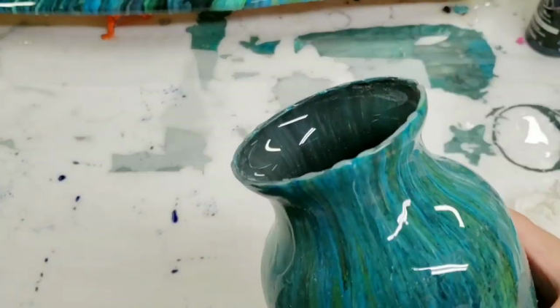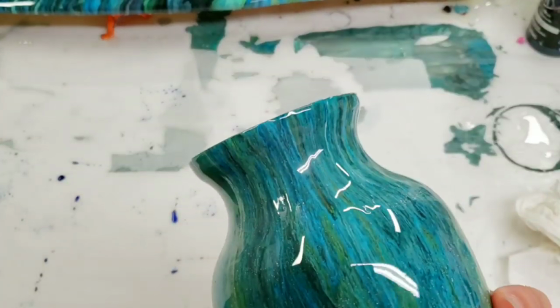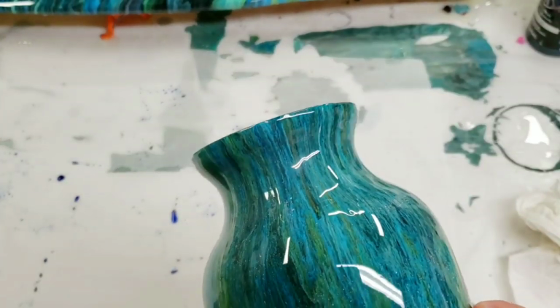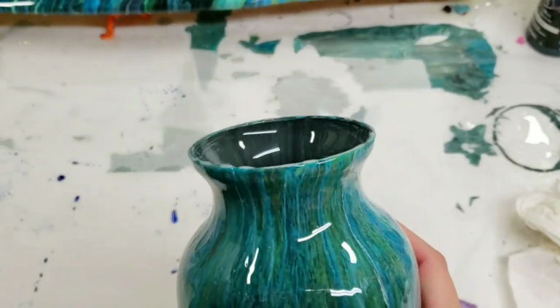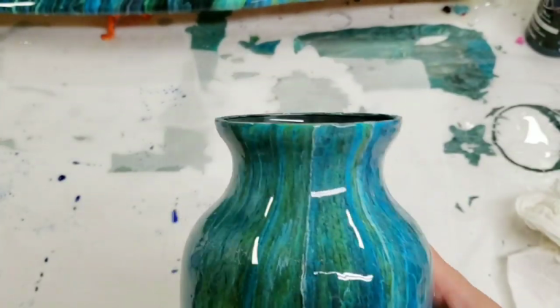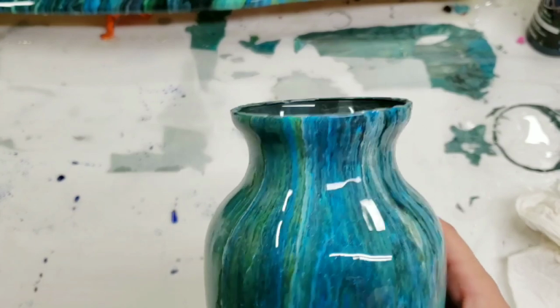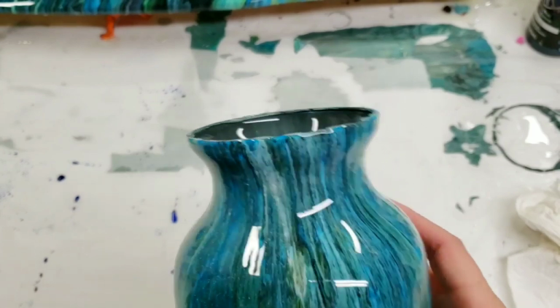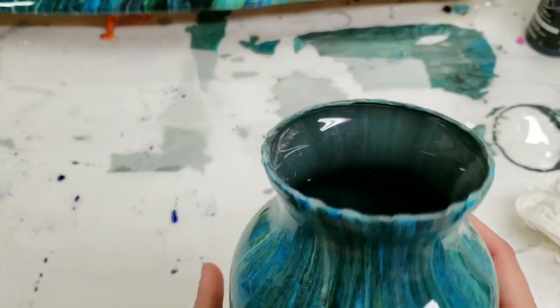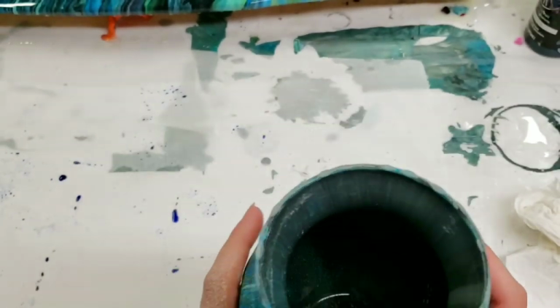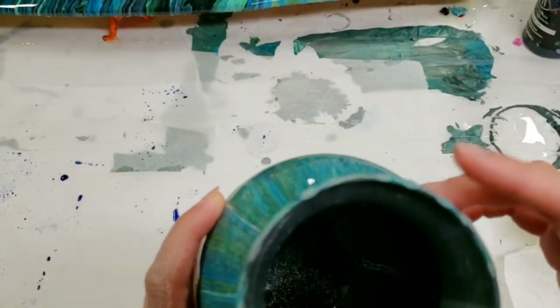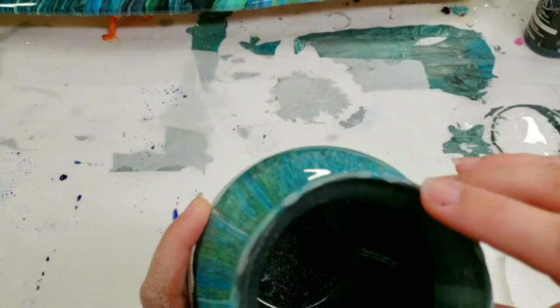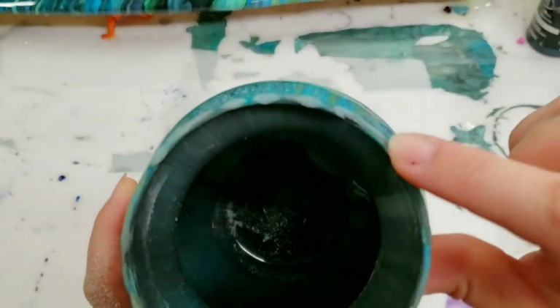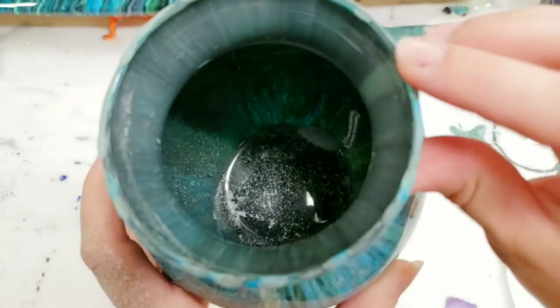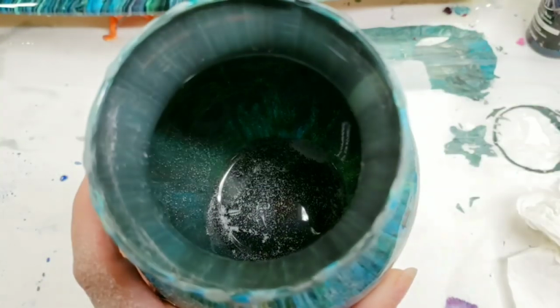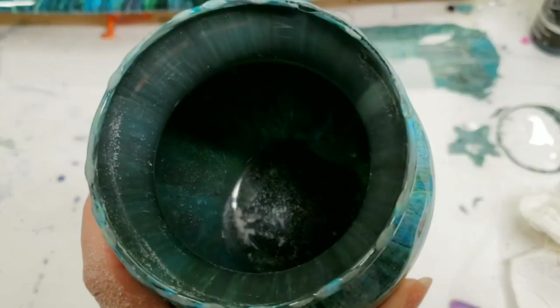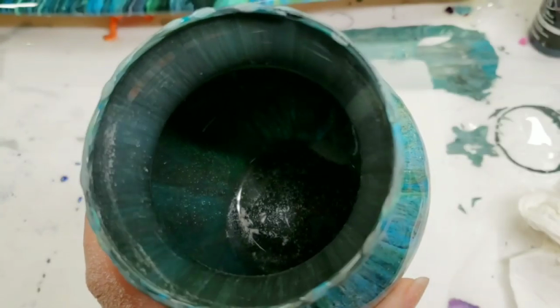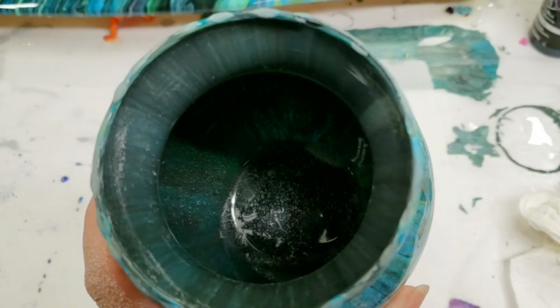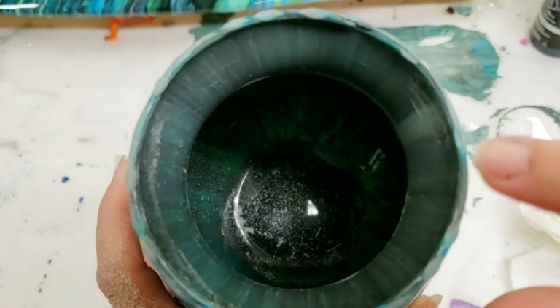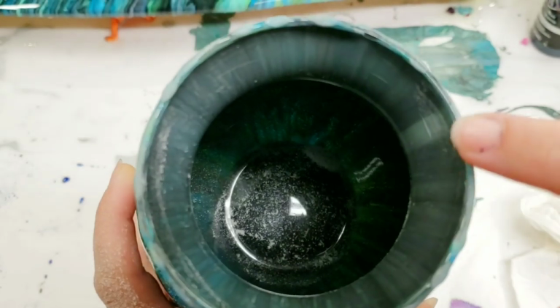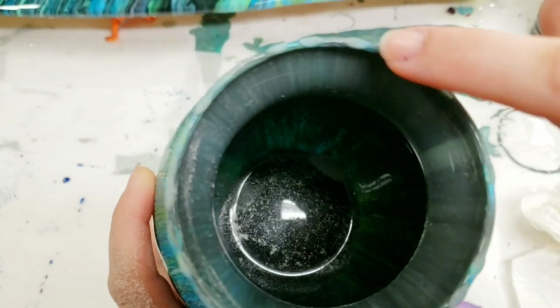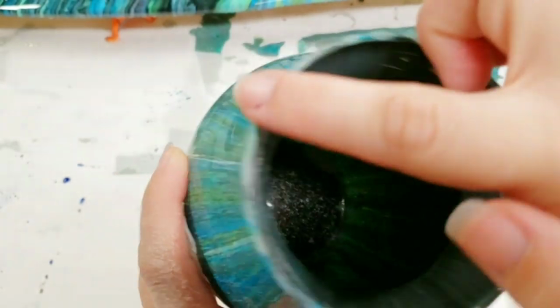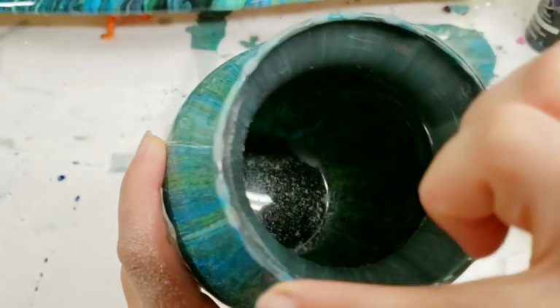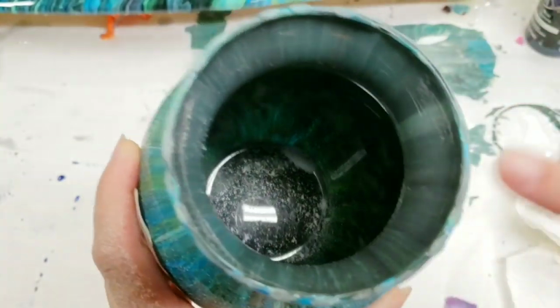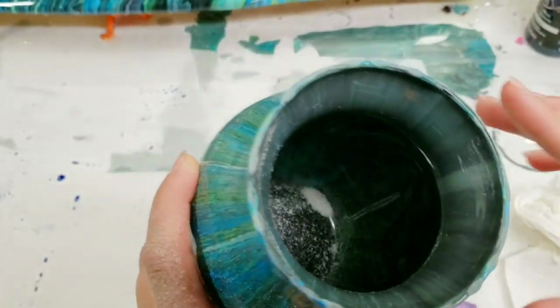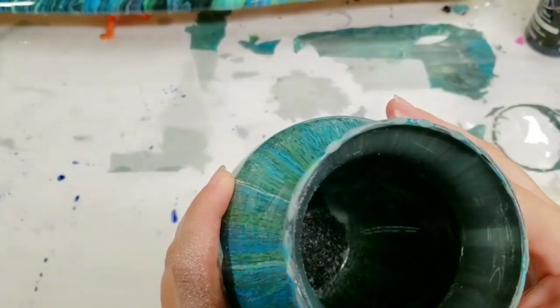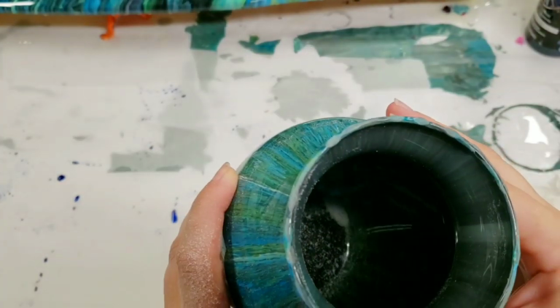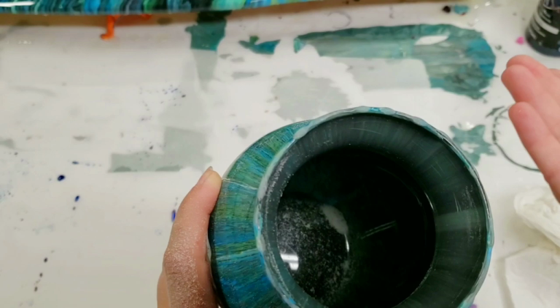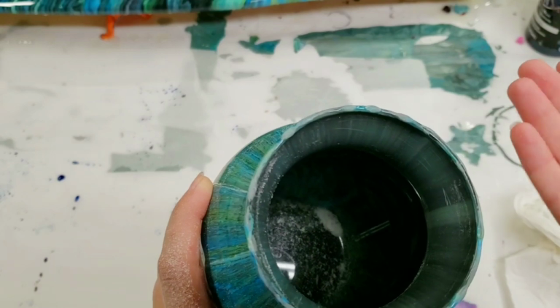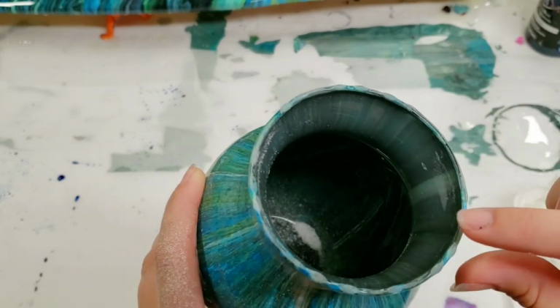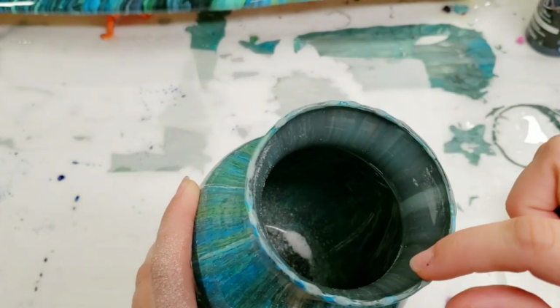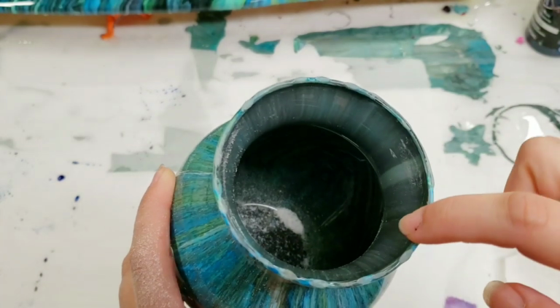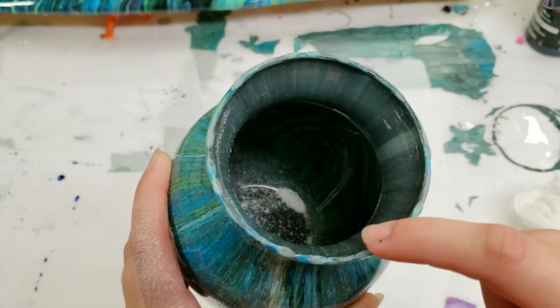Let's go ahead and do that real quick. Okay, and there you go — that is all you have to do. Now of course sanding that does leave these little parts where it's not super shiny anymore.